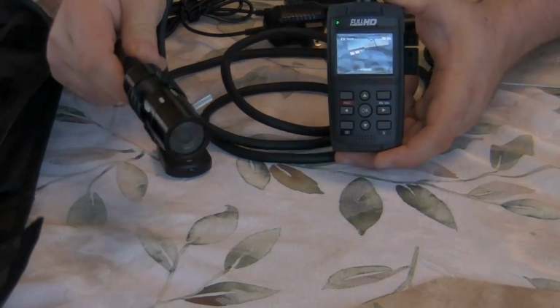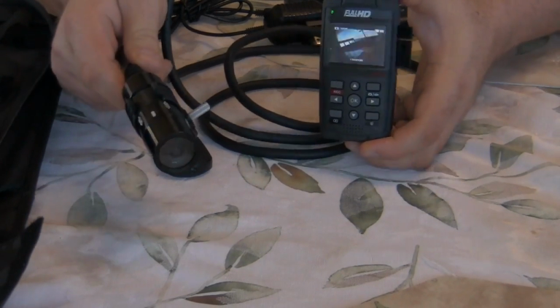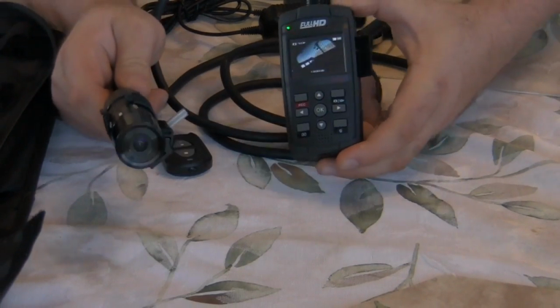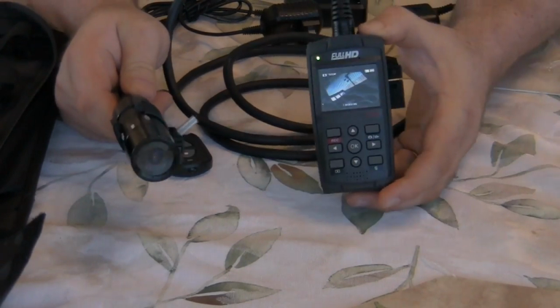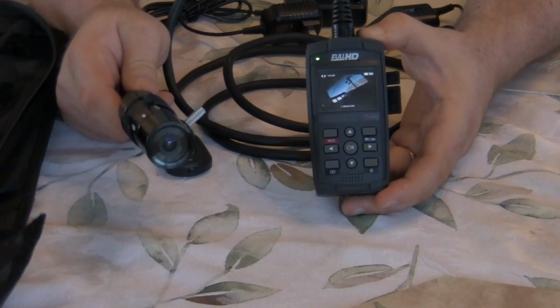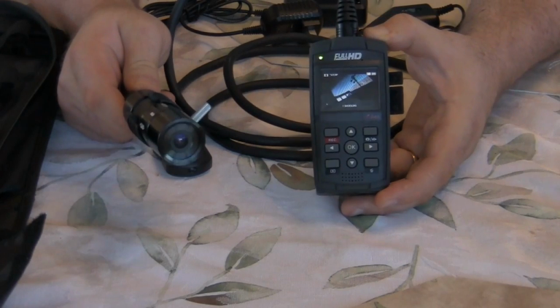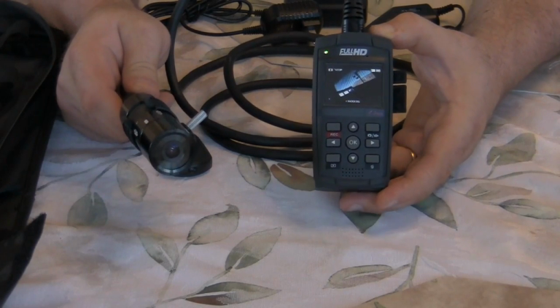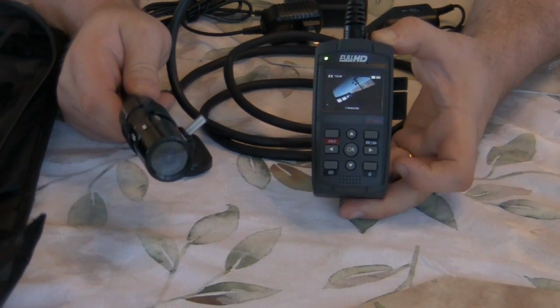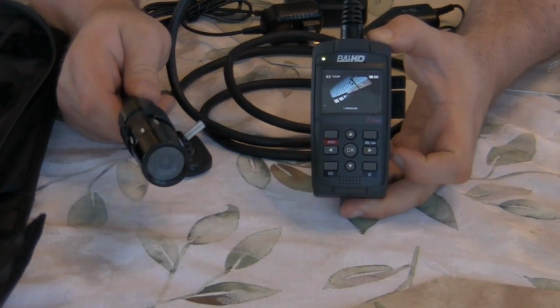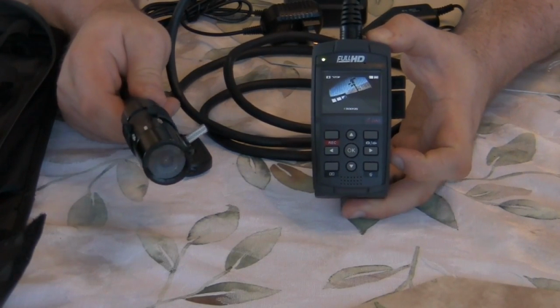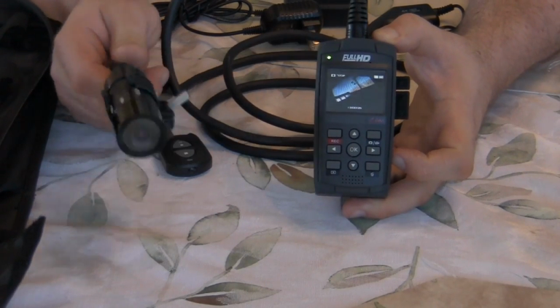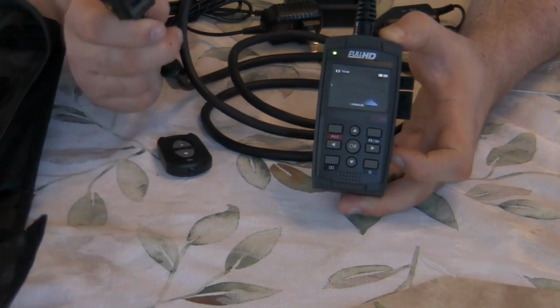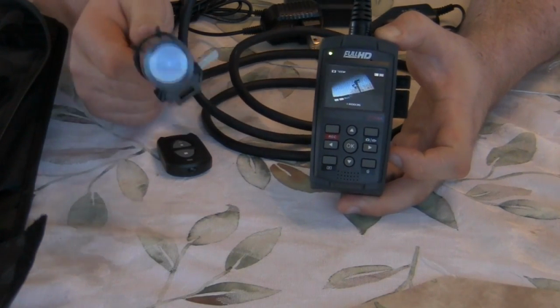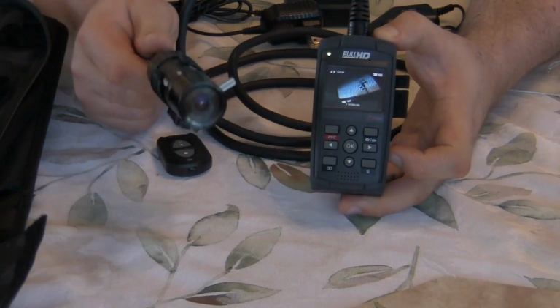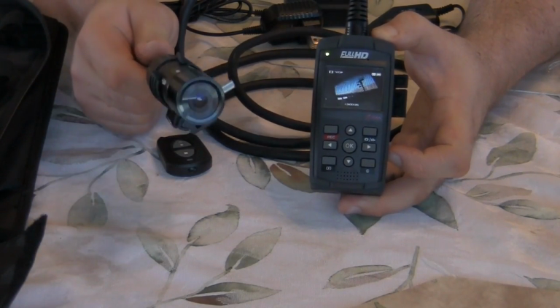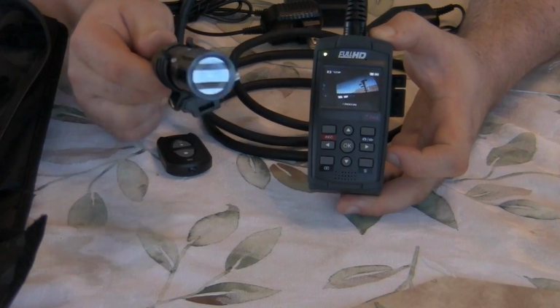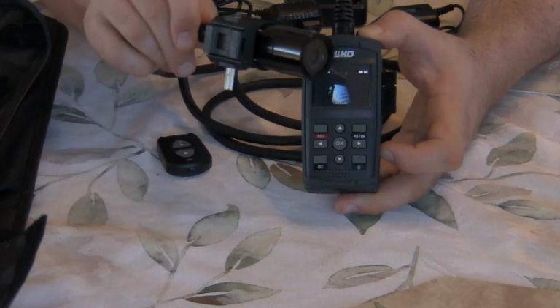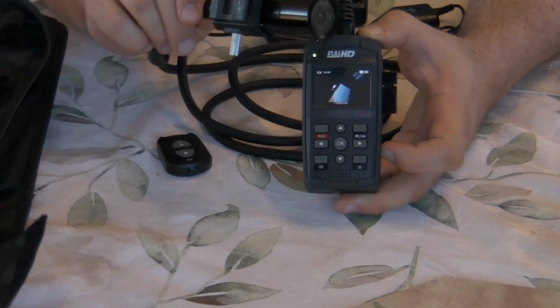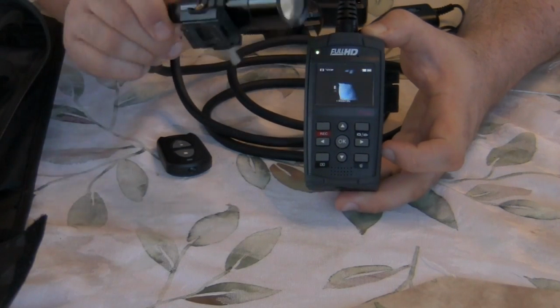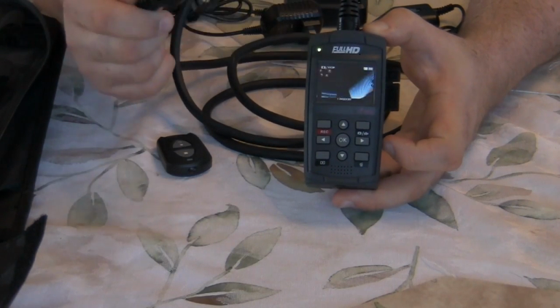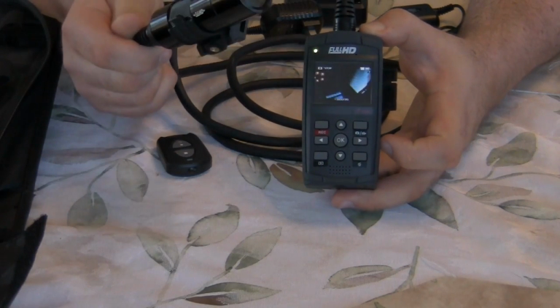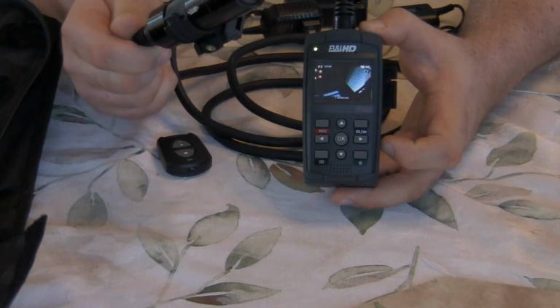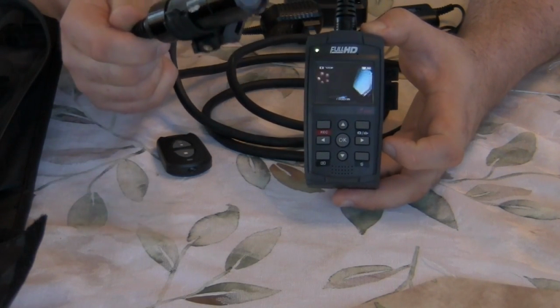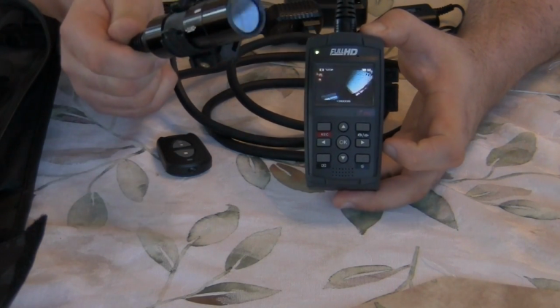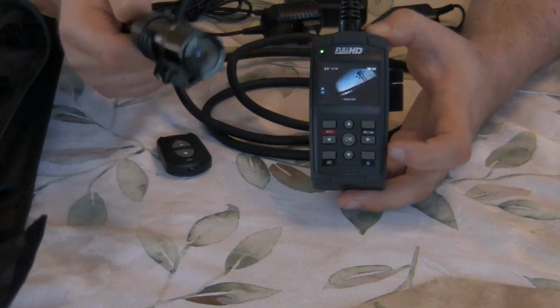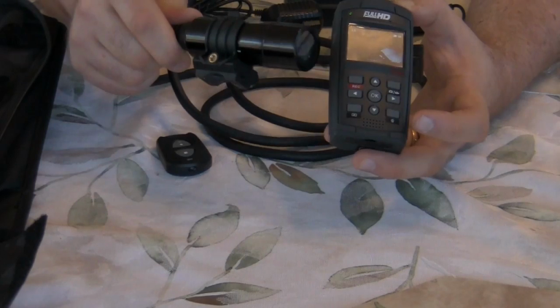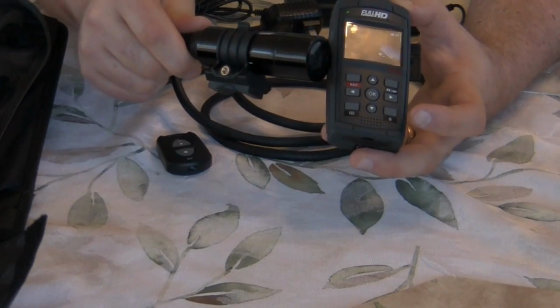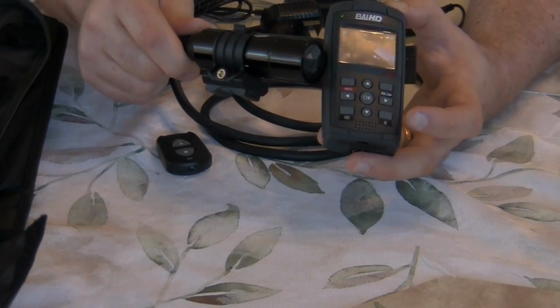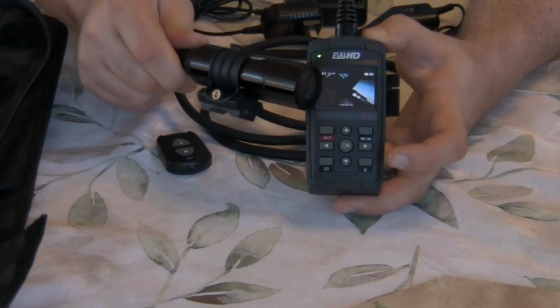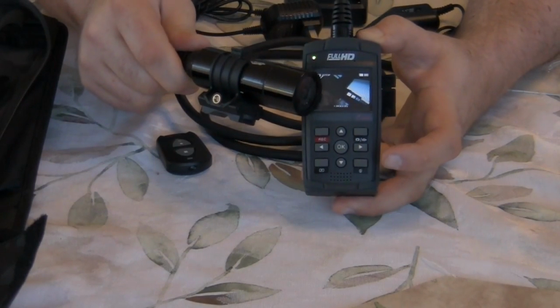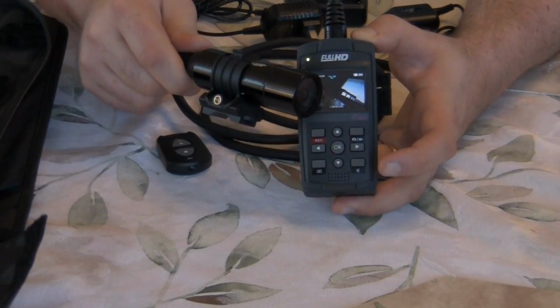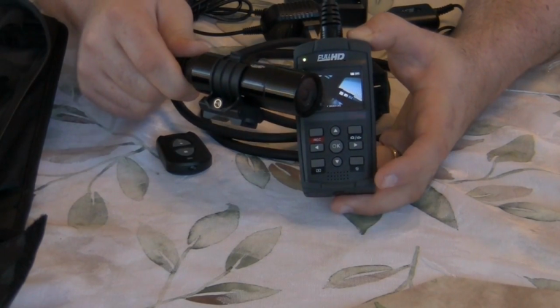So there it is — the full HD DVR unit. It's tethered, so these components are locked into each other. As far as recording ride video, when you see the quality of this camera and the fact that it's waterproof, you're going to be amazed. Just note that the DVR side unit itself is not waterproof.